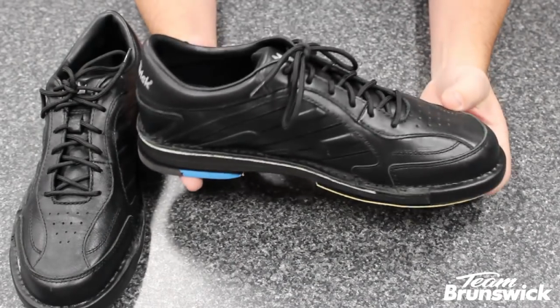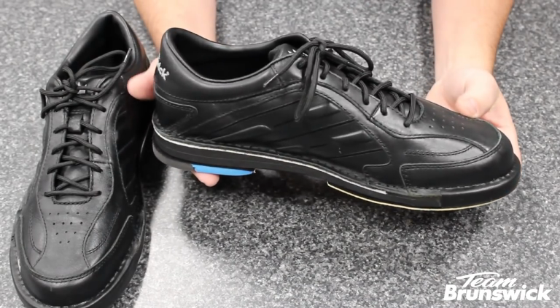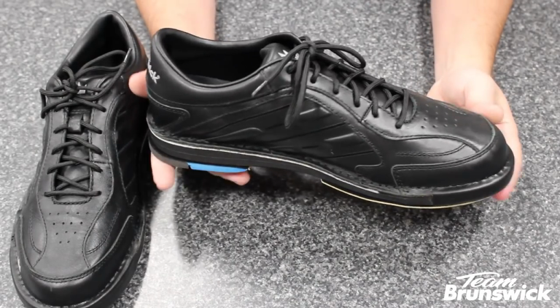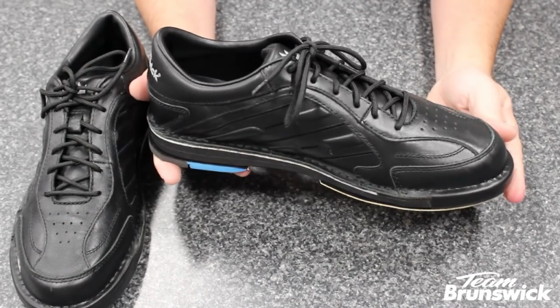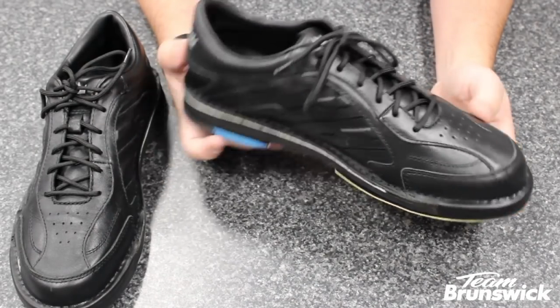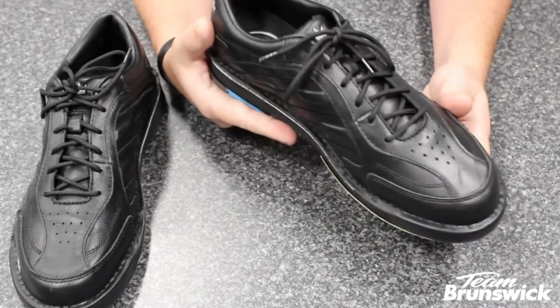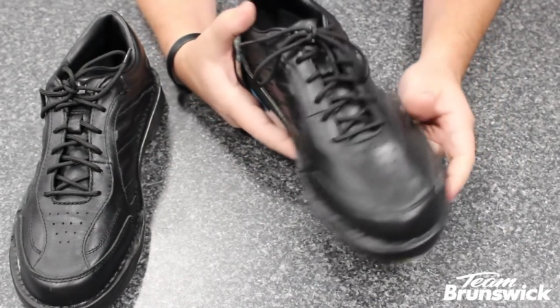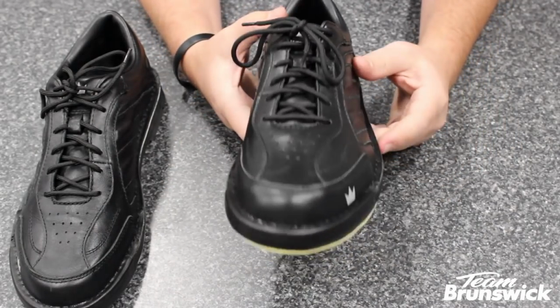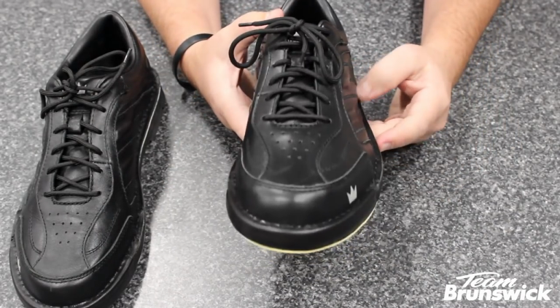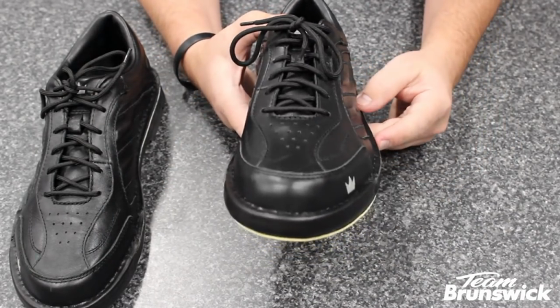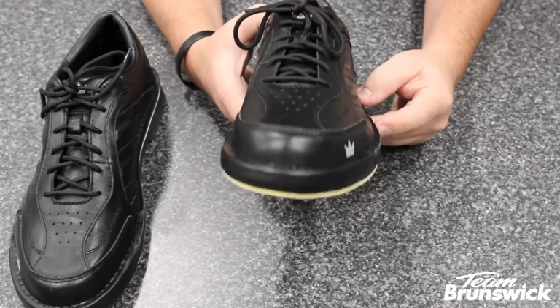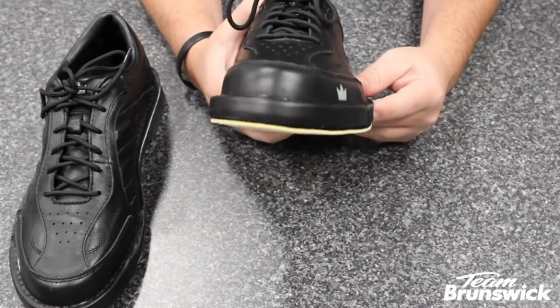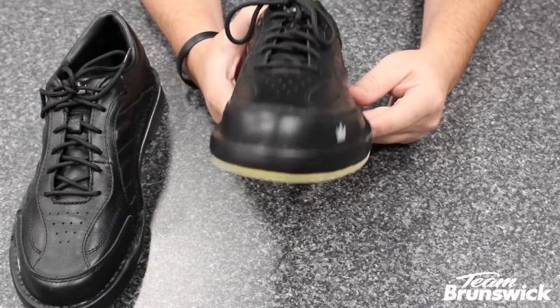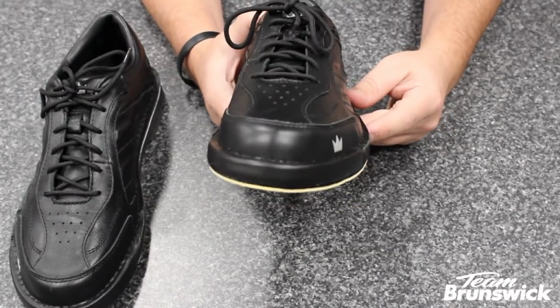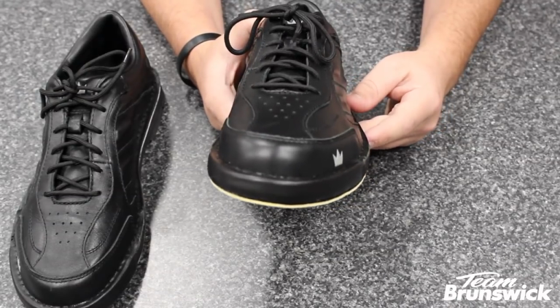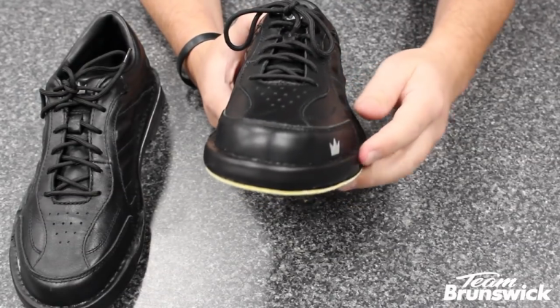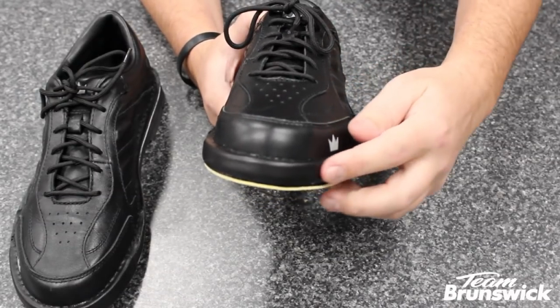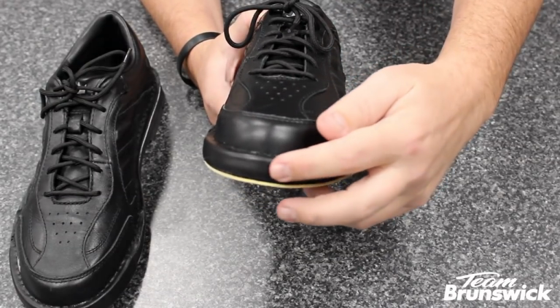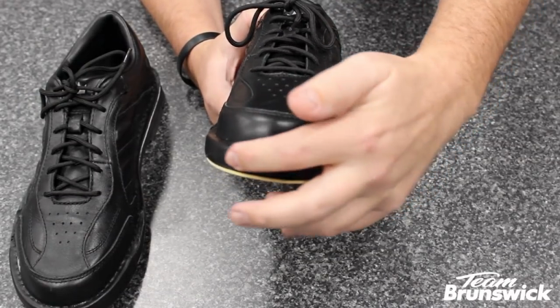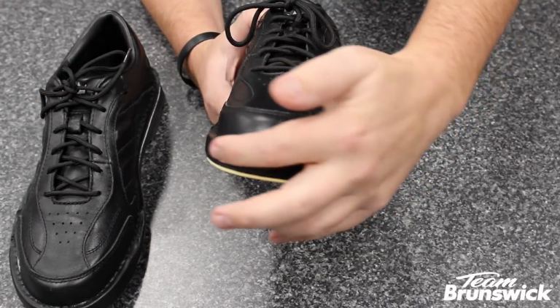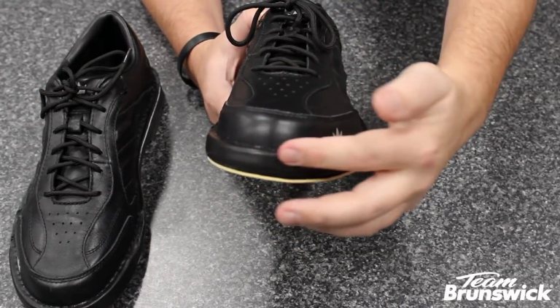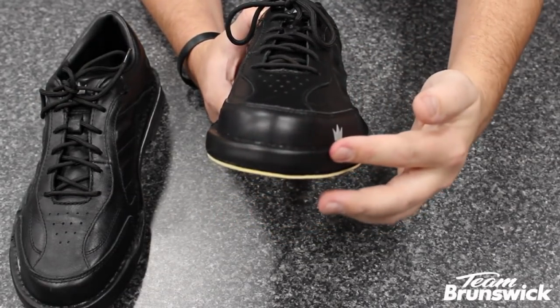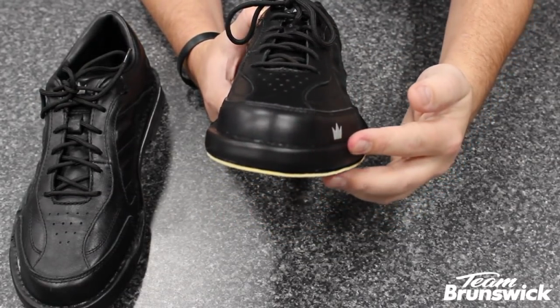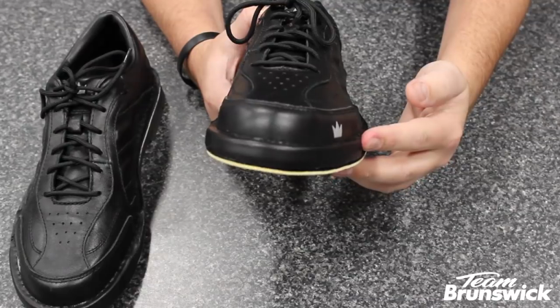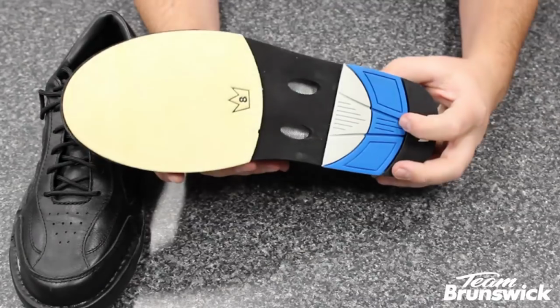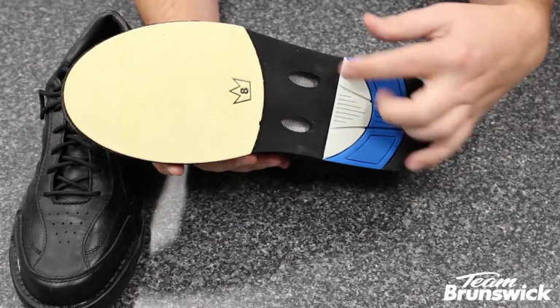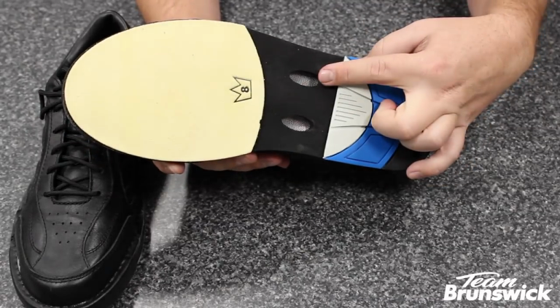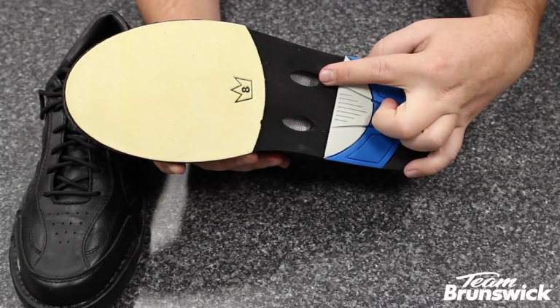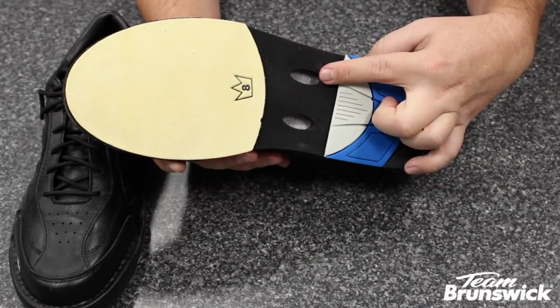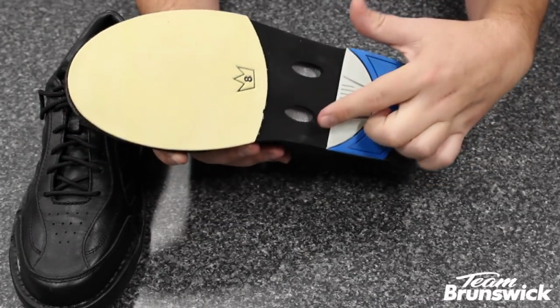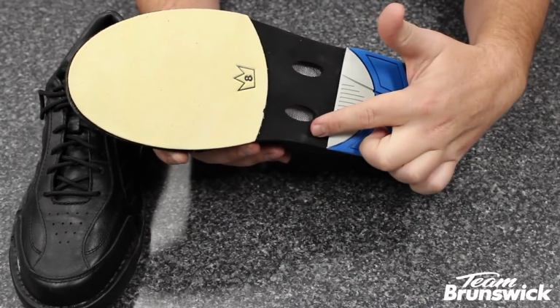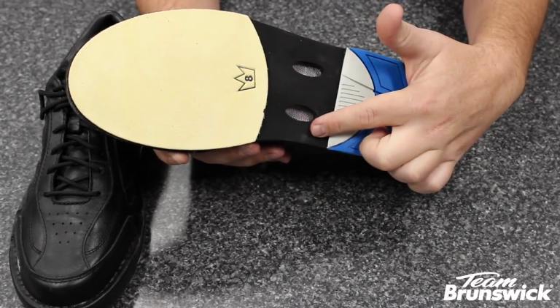Soft full-grain leather welcomes your feet while the matching leather toe protector guards against wear and tear from toe dragging. Vented outsoles help breathability, keeping your feet cool.